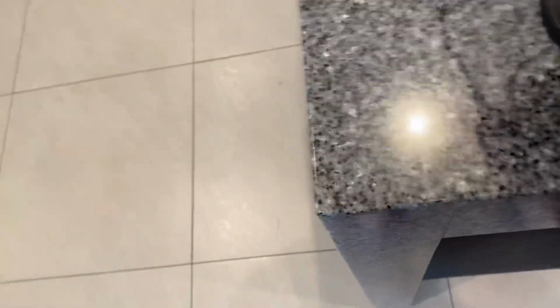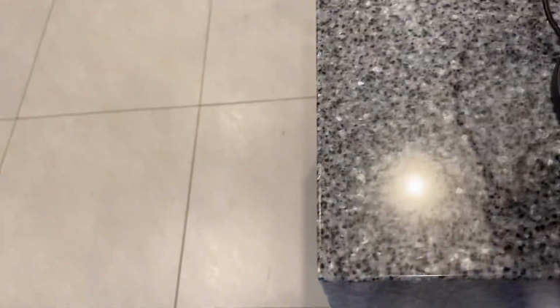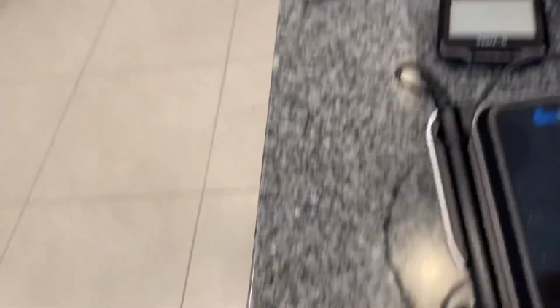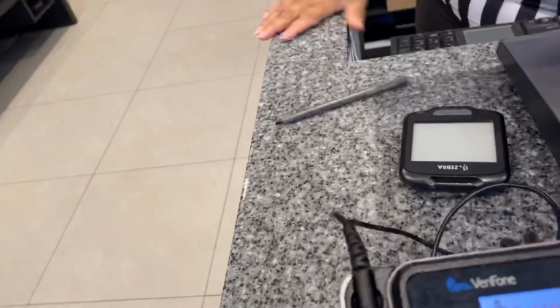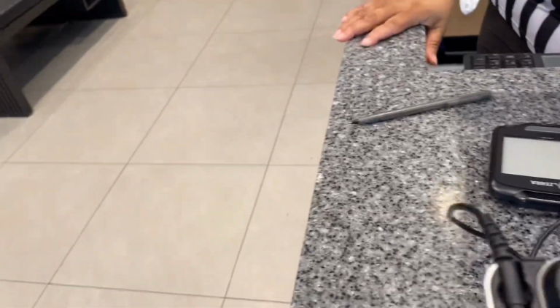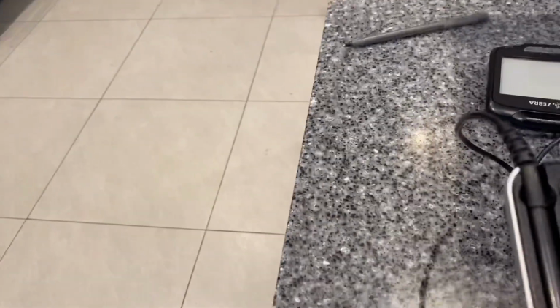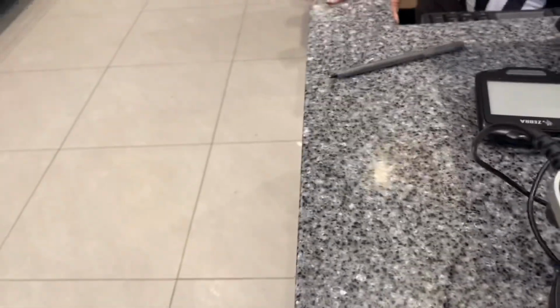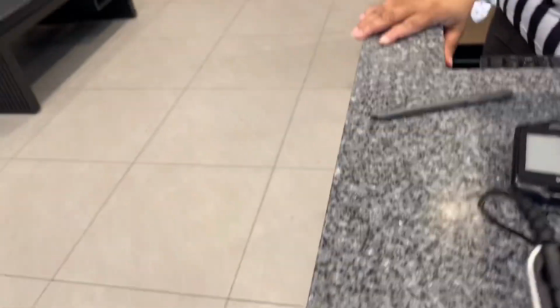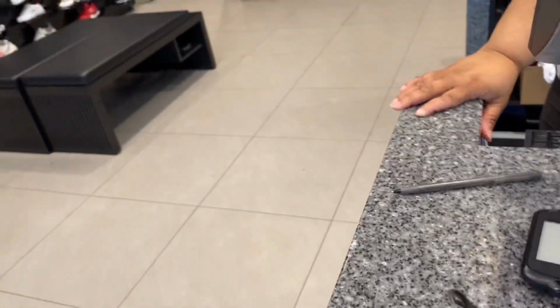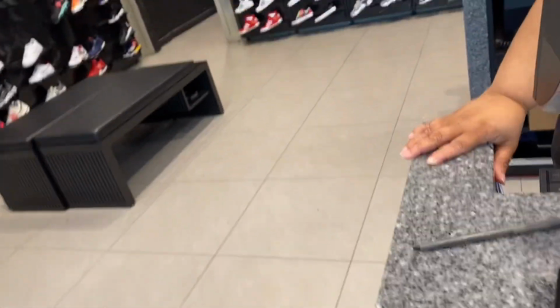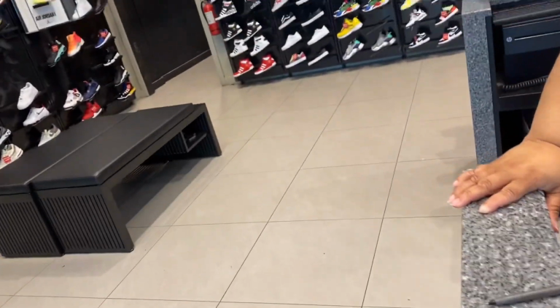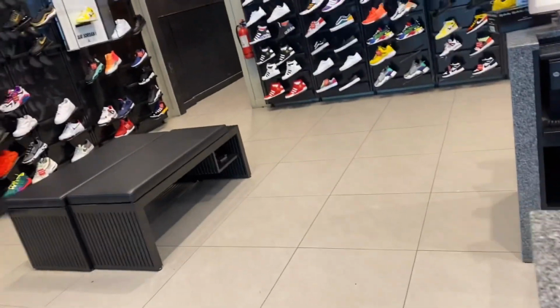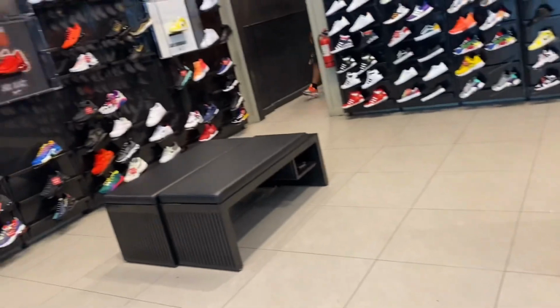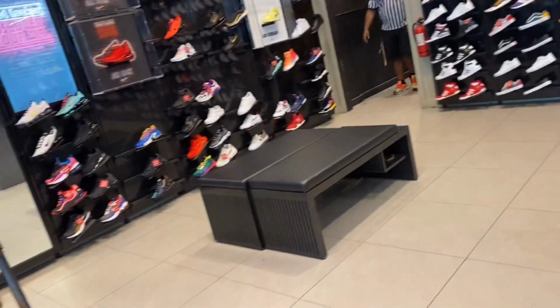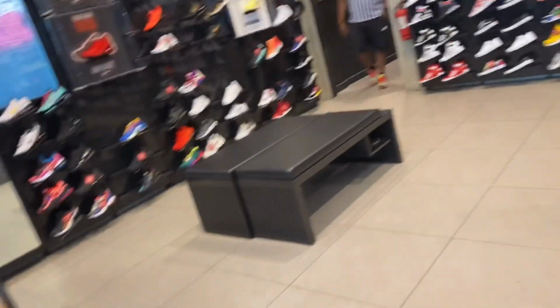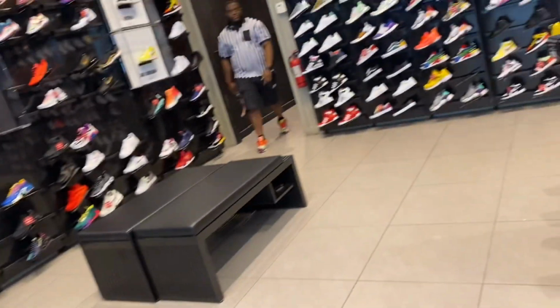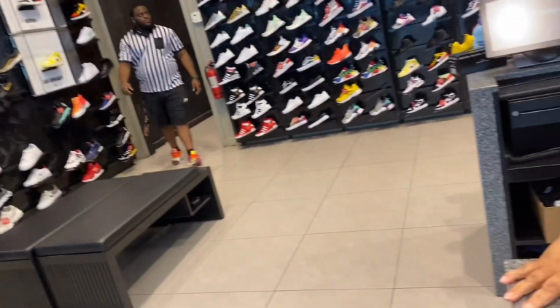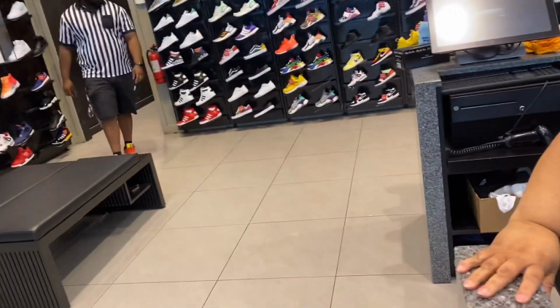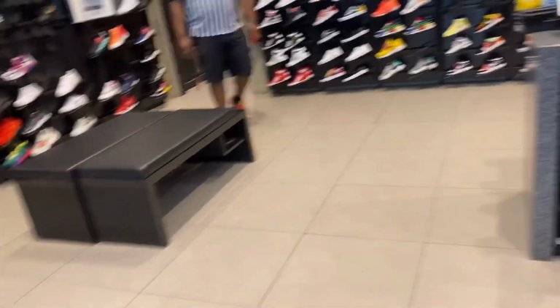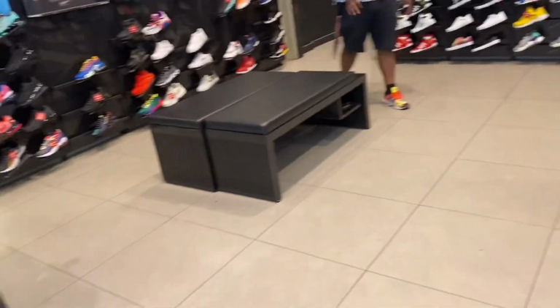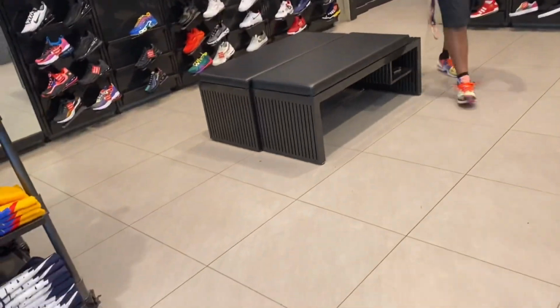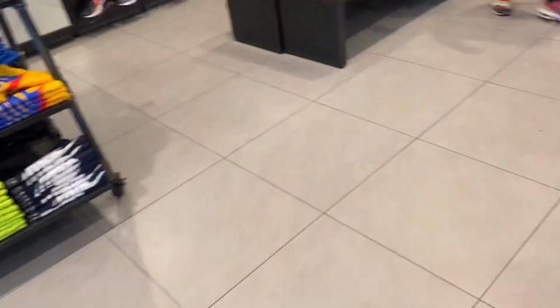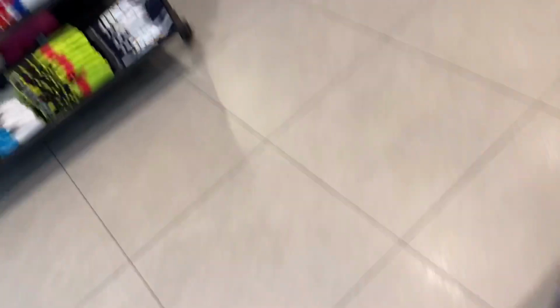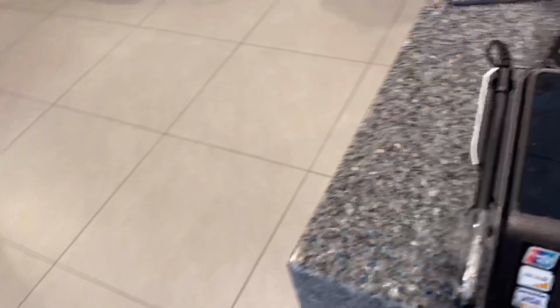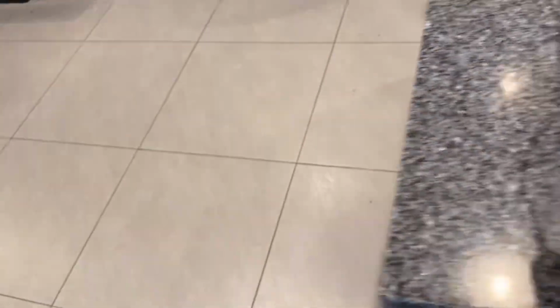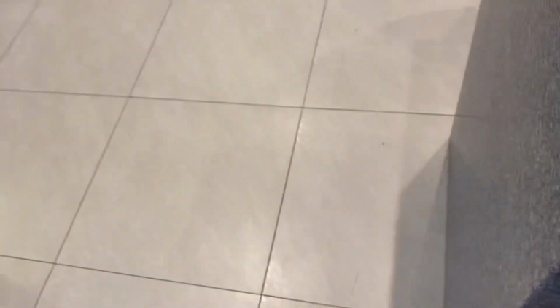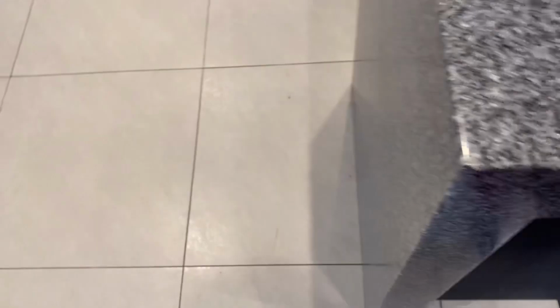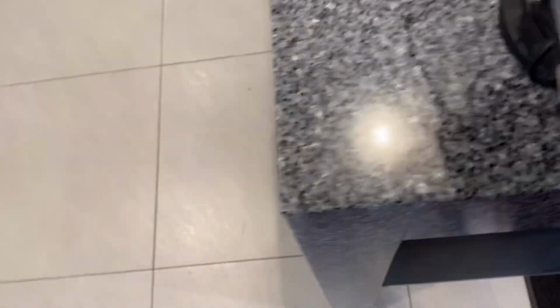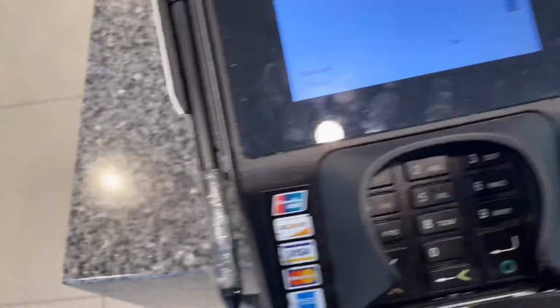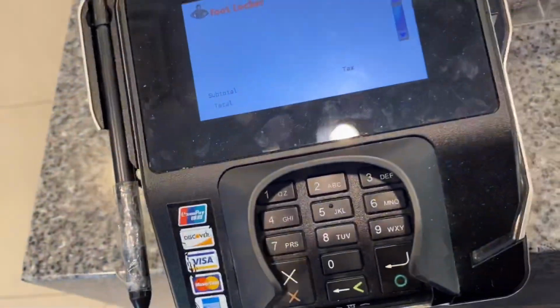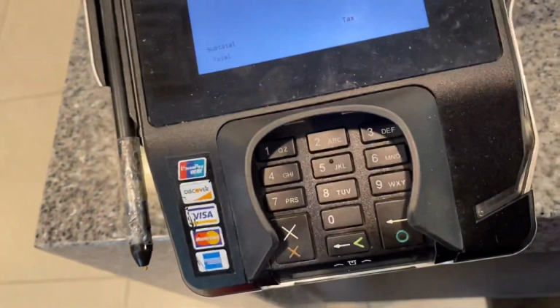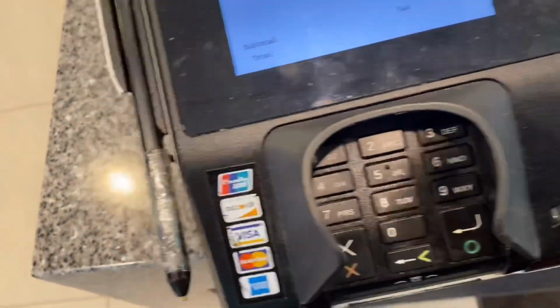Foot Locker. This dude was supposed to bring me the pair. He went back there, and I don't know what he was doing, but he forgot the pair. The manager told him she's about to slap him.